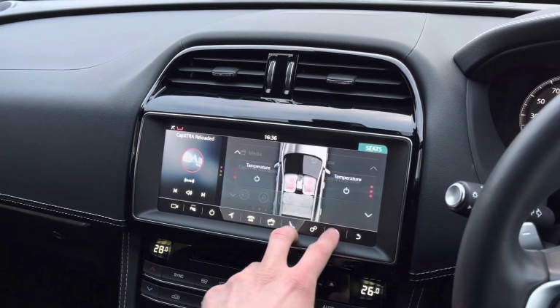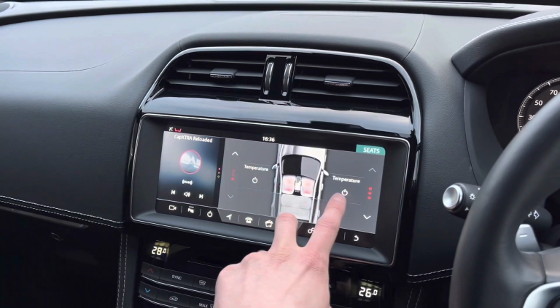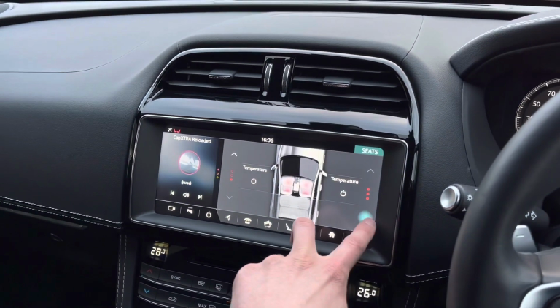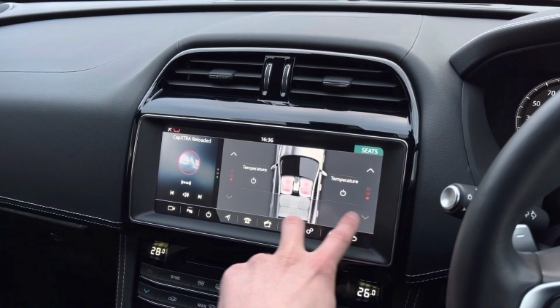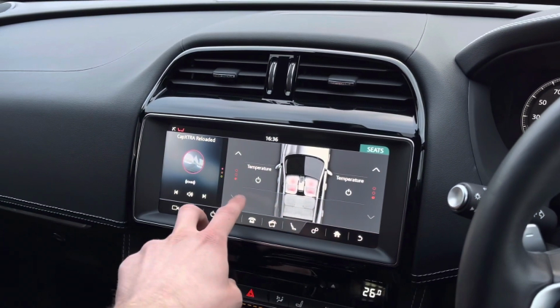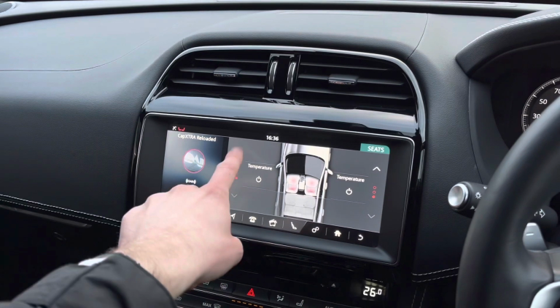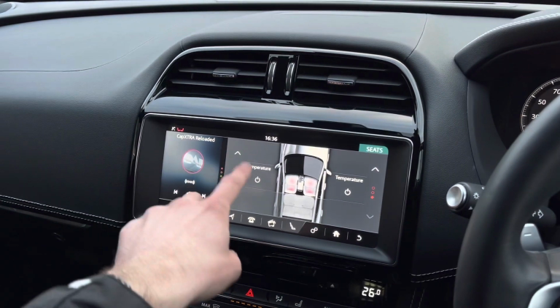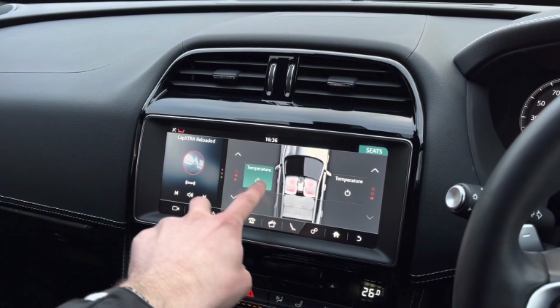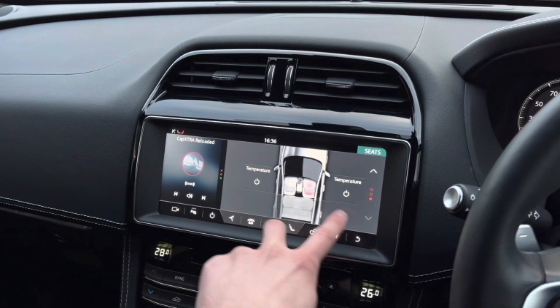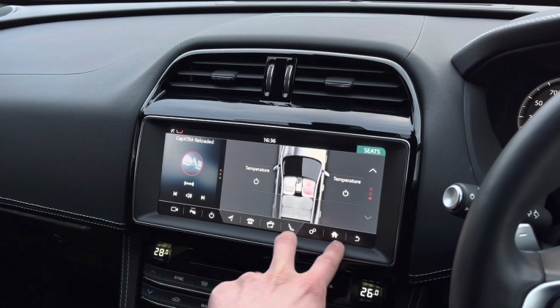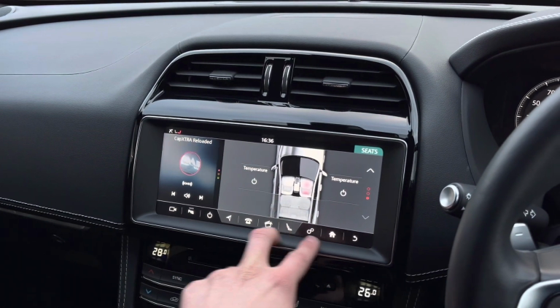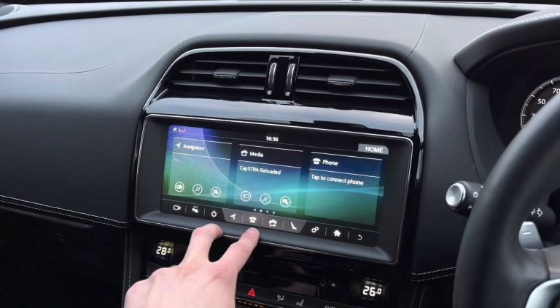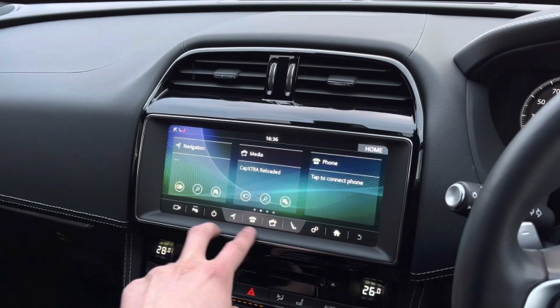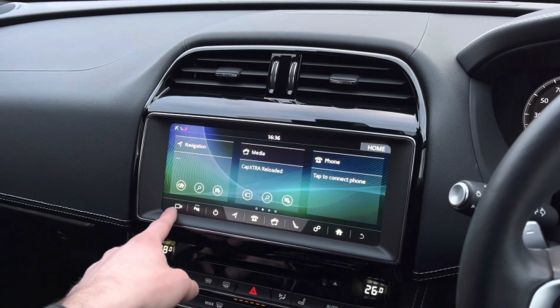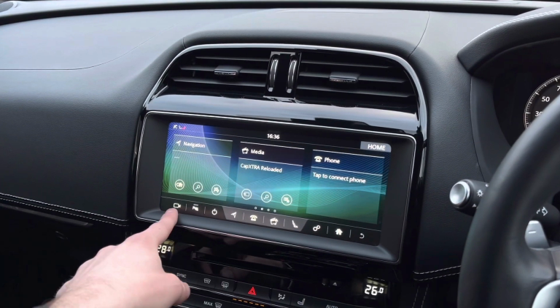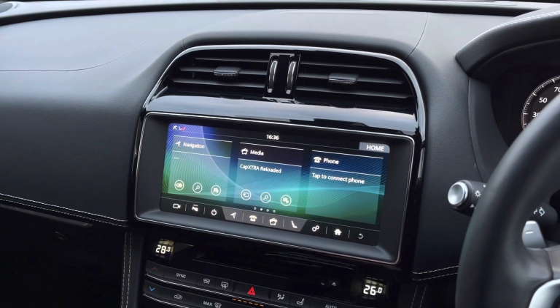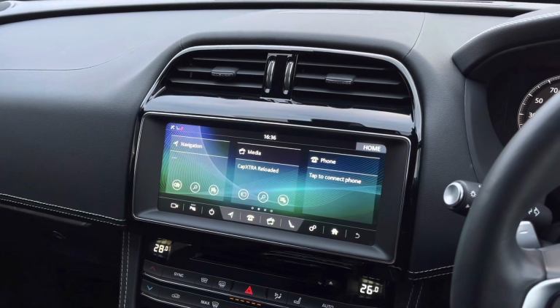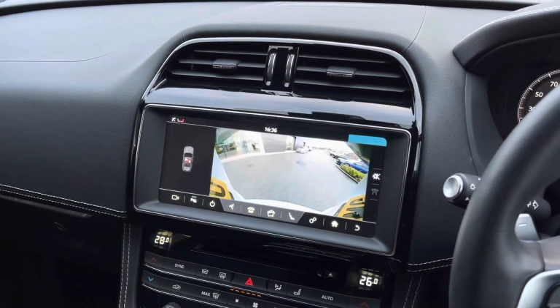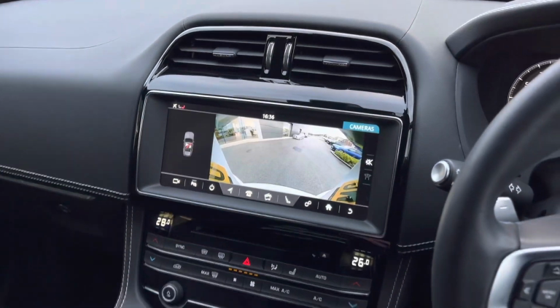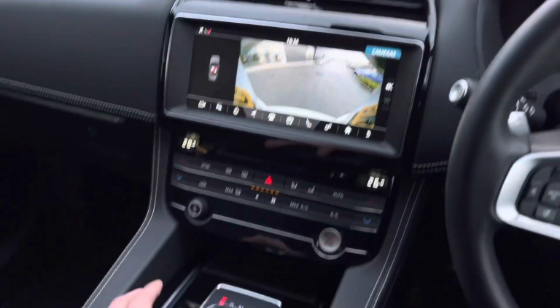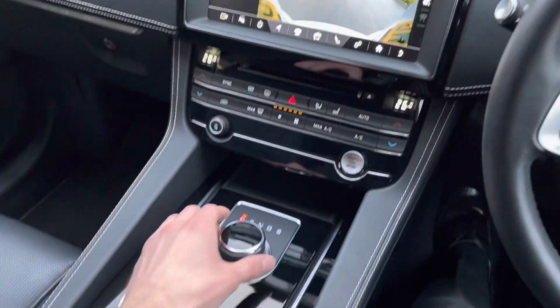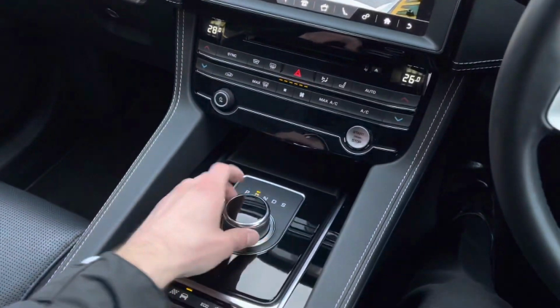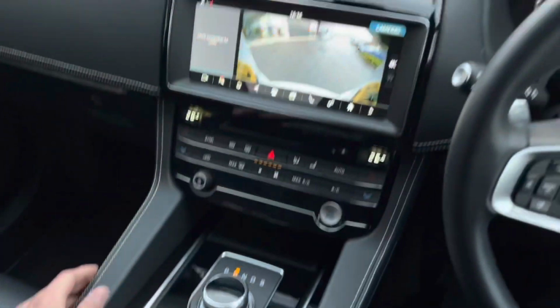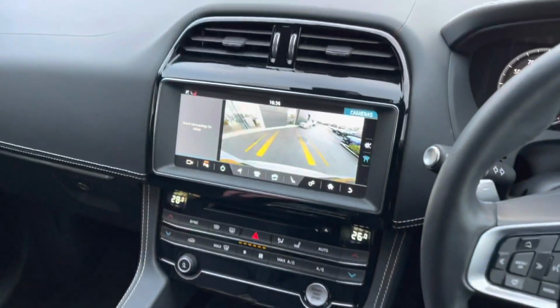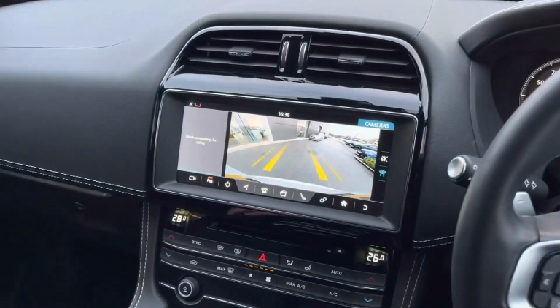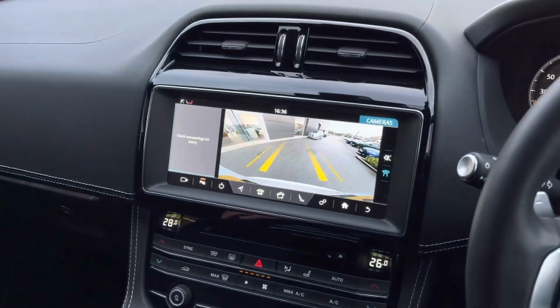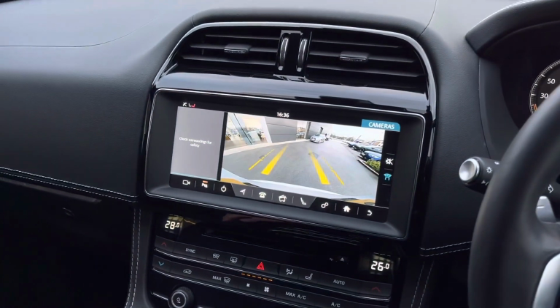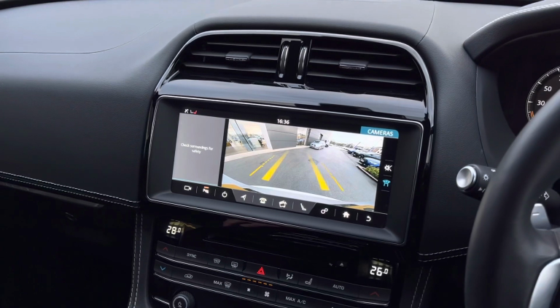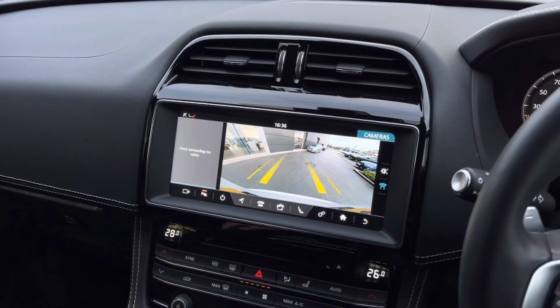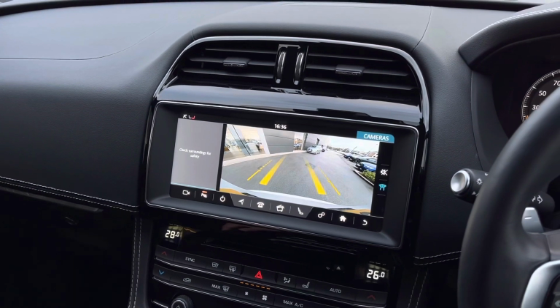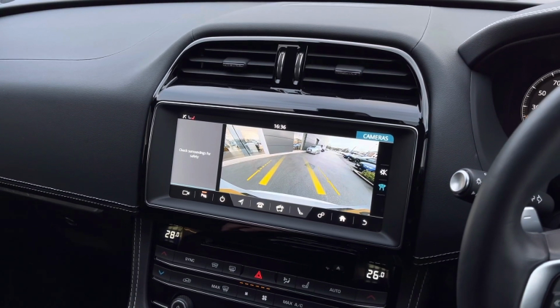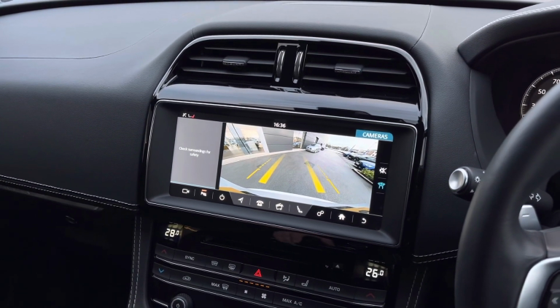The heated seat temperatures can also be selected, perfect on those cold winter mornings for both you and your passenger. This F-Pace is also equipped with a convenient rear reversing camera, and when selecting reverse, yellow guidelines will appear which will assist you in and out of those tight spaces.